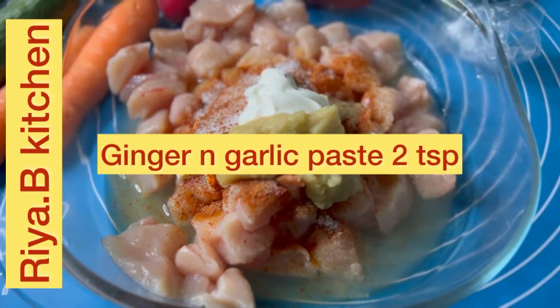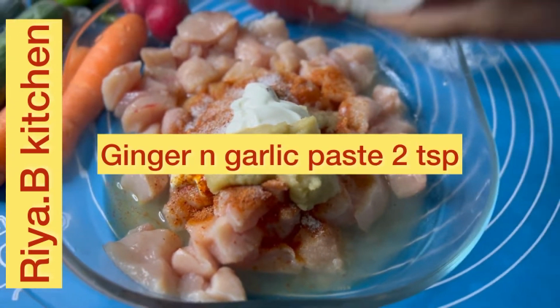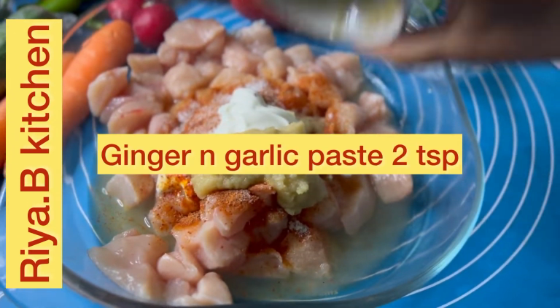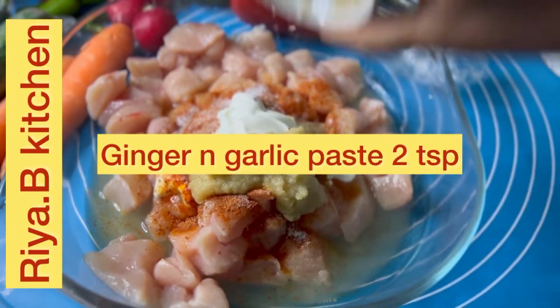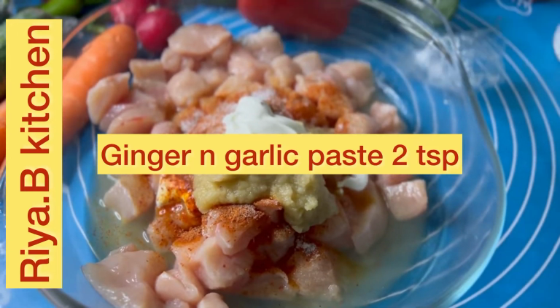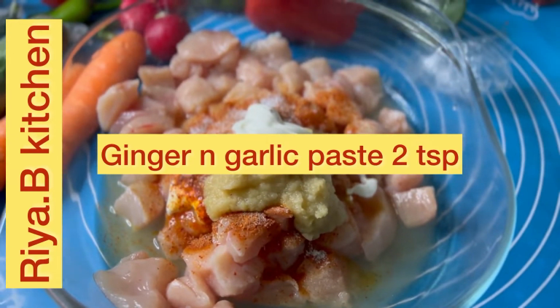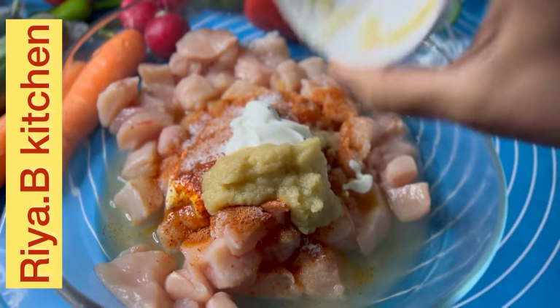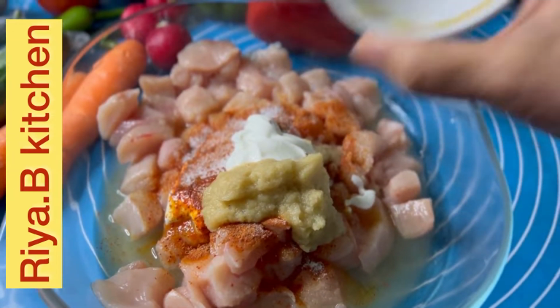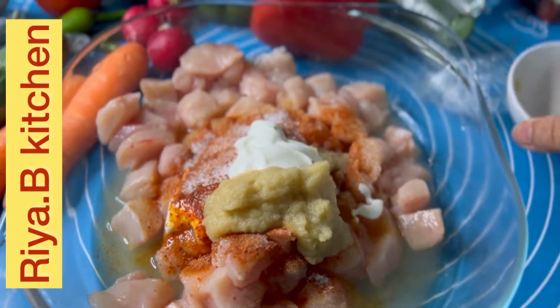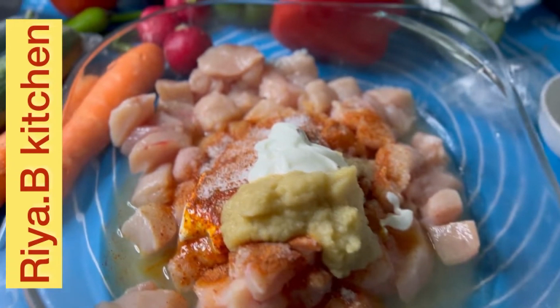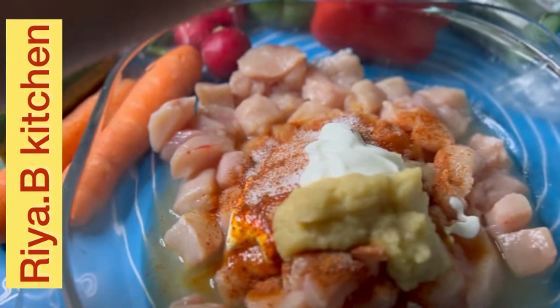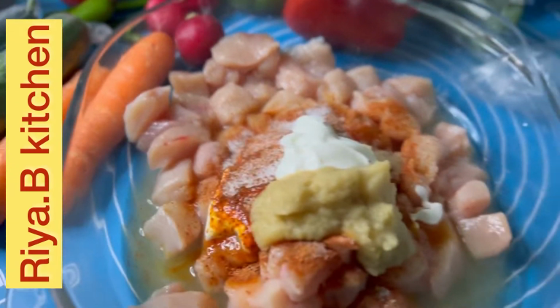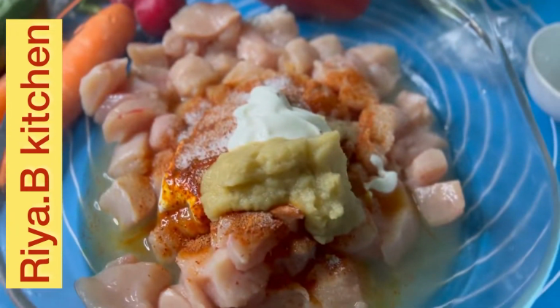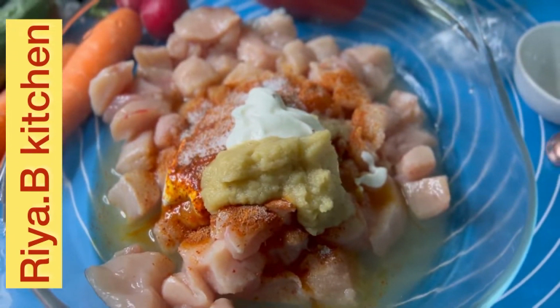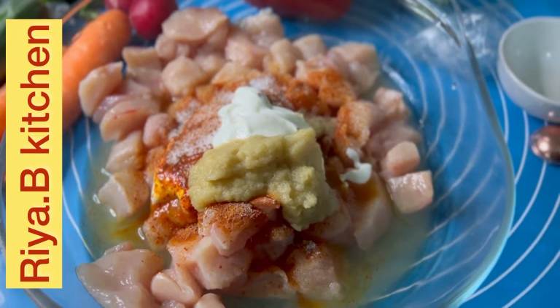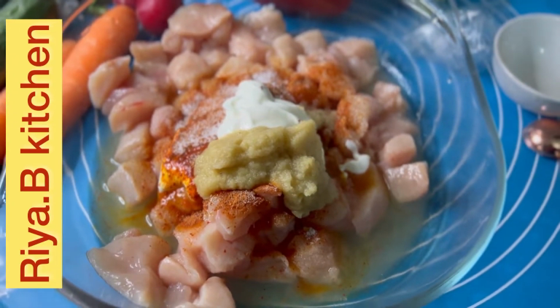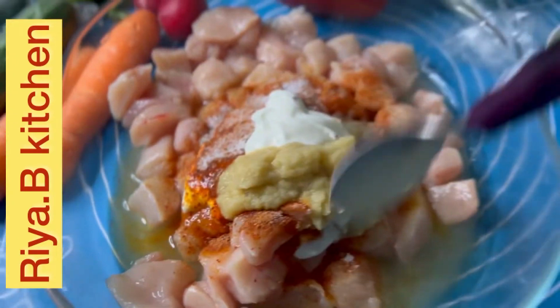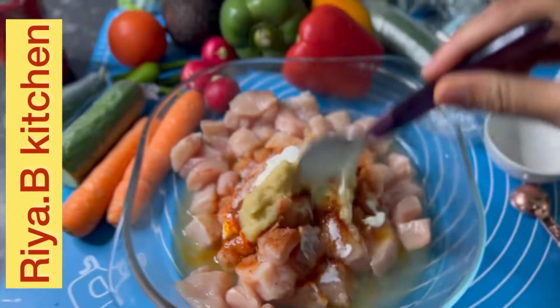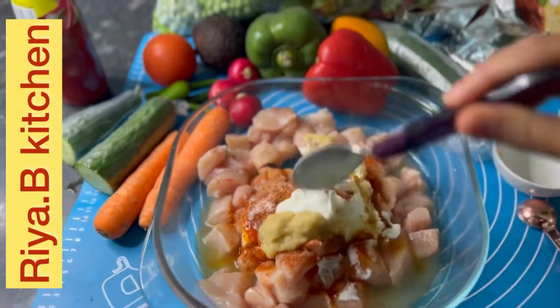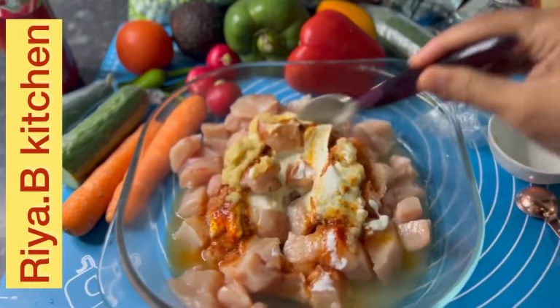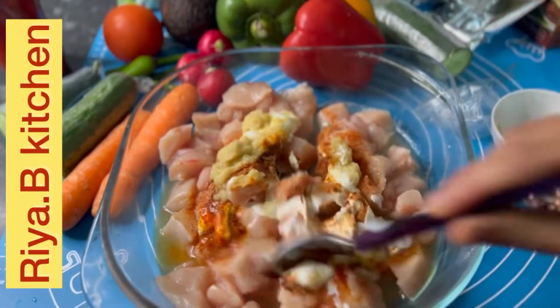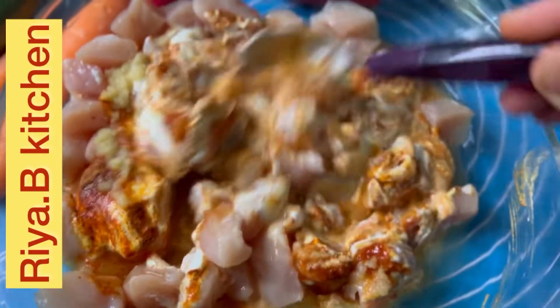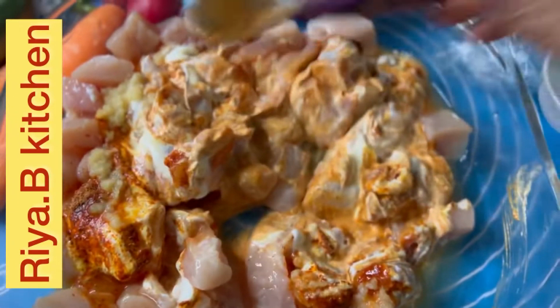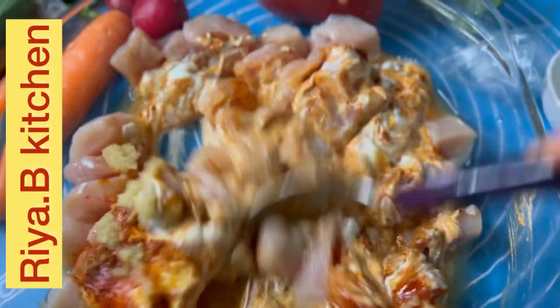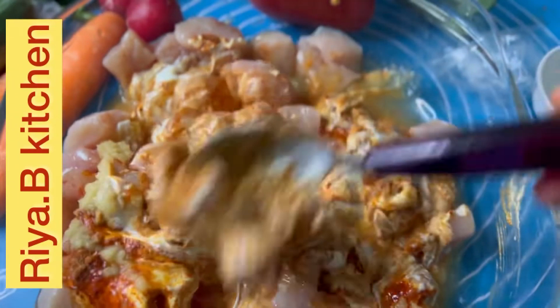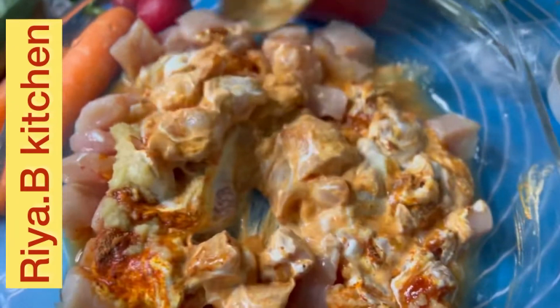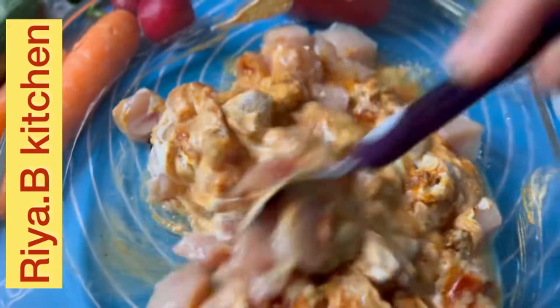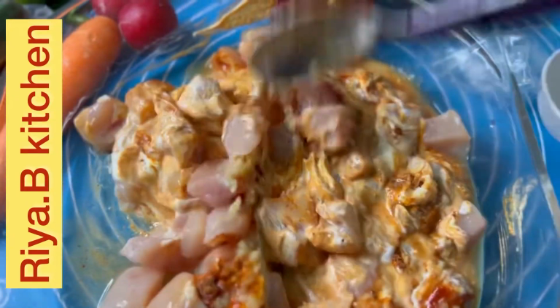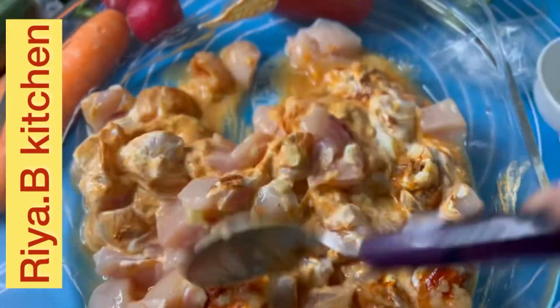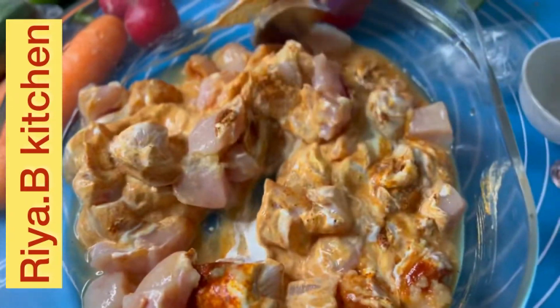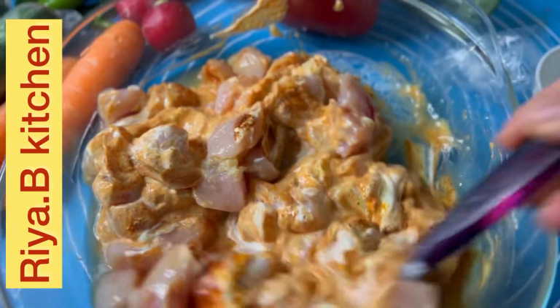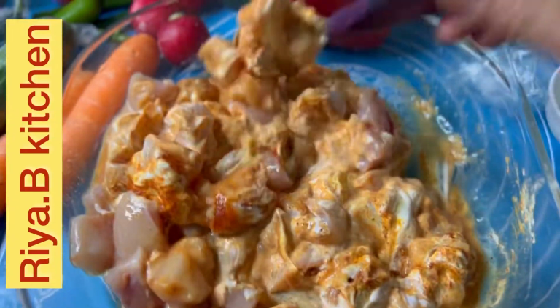I am going to make a simple recipe with a good mix. We will leave them for half an hour, then we will start our next step.